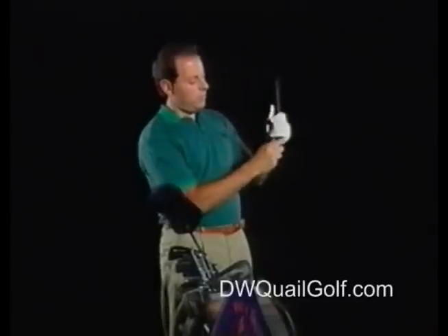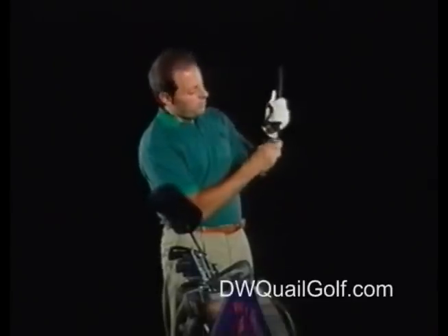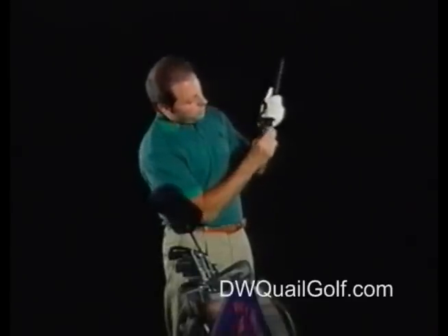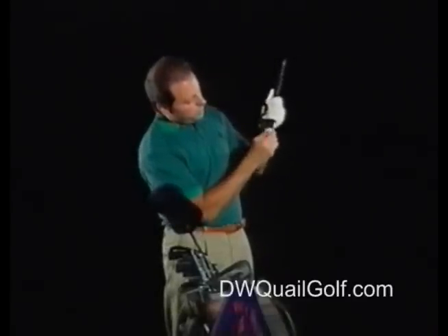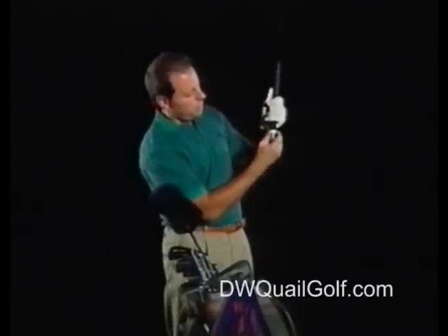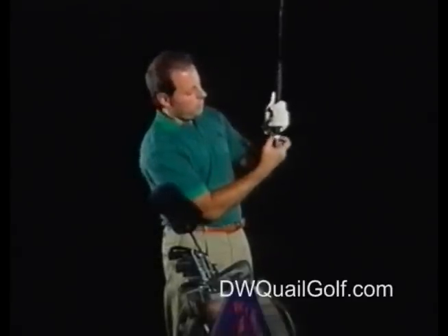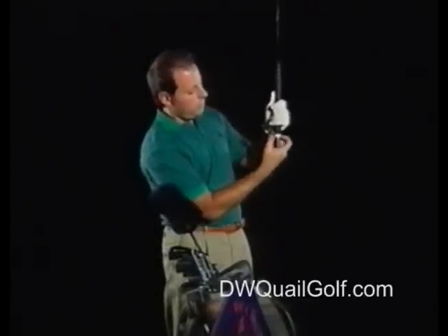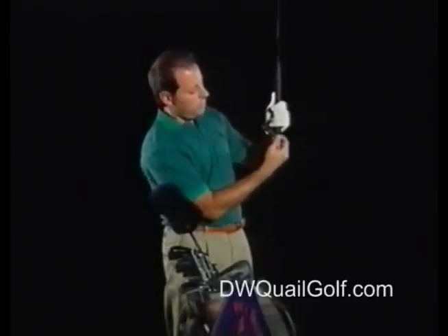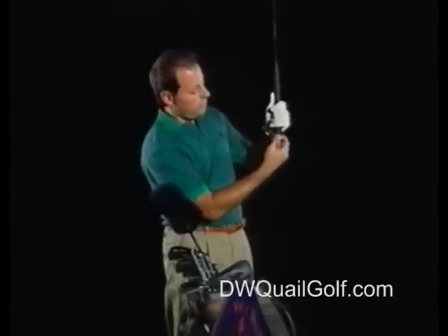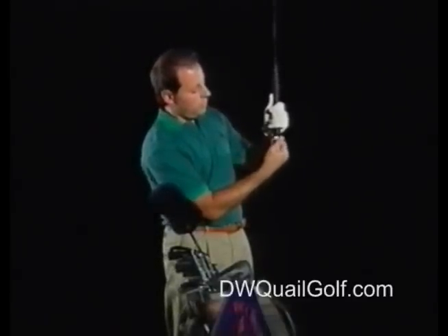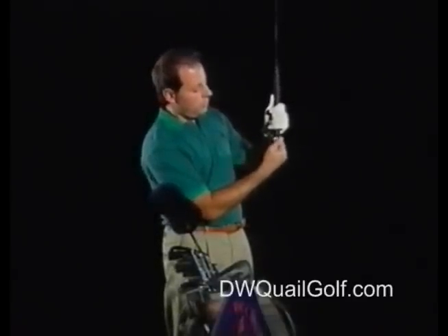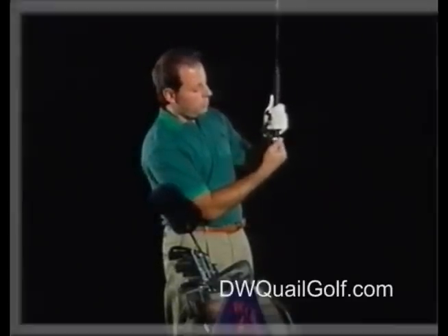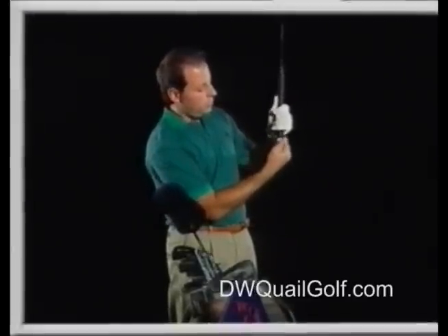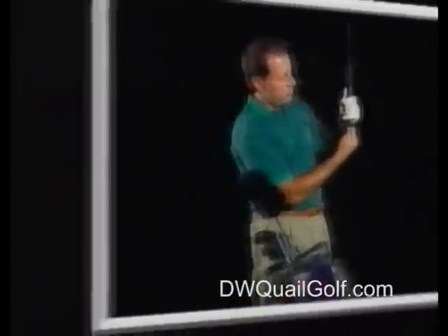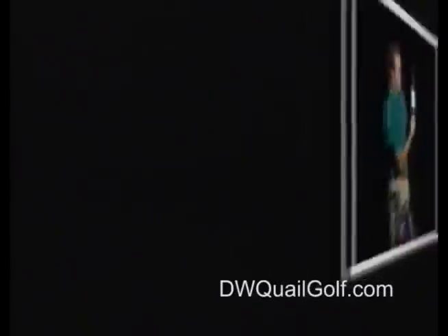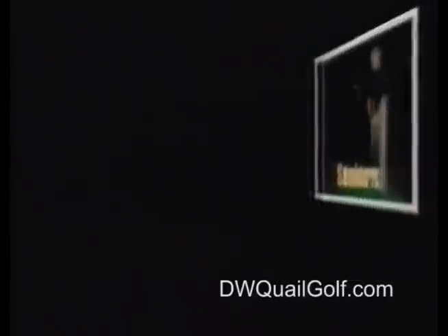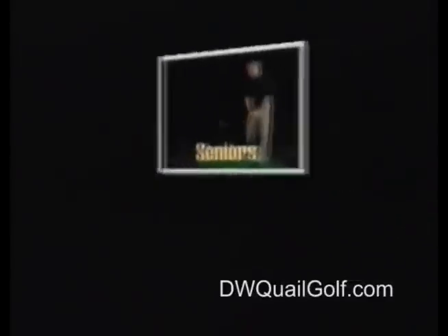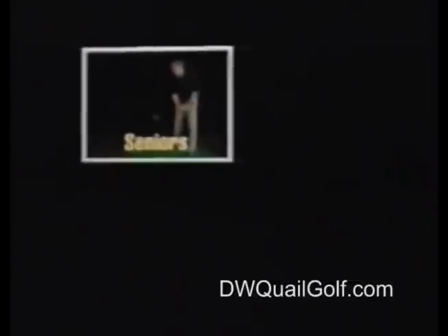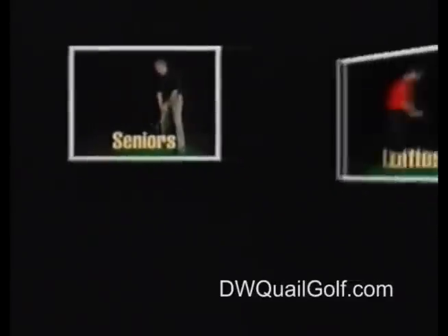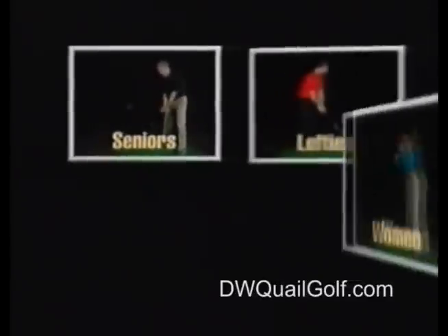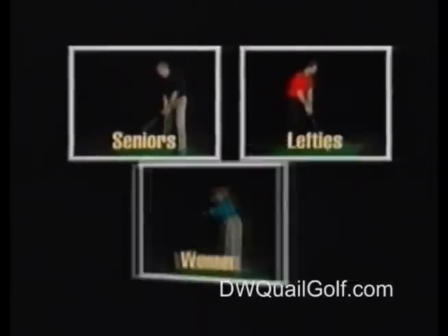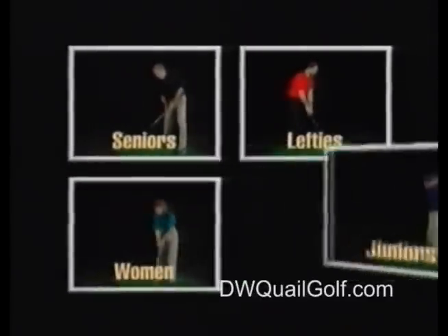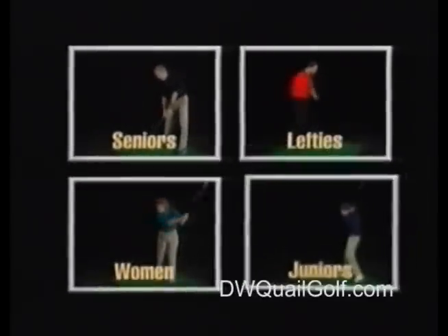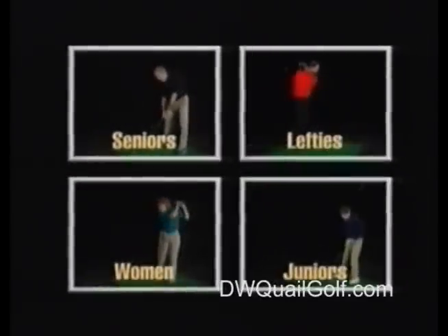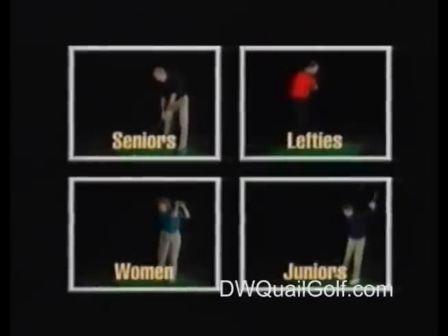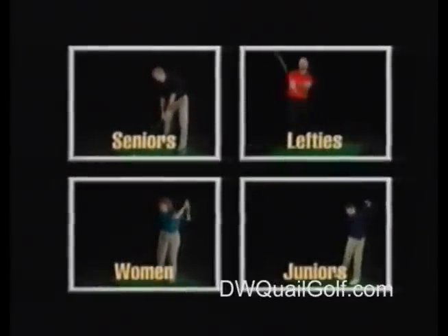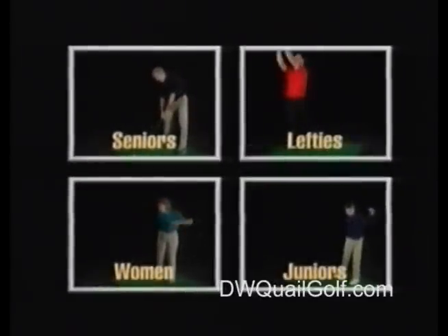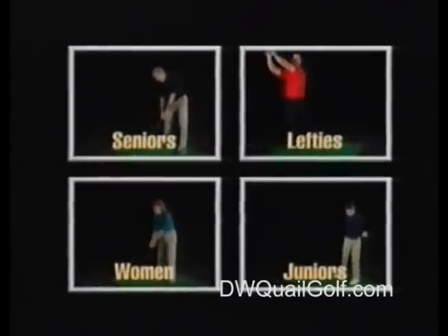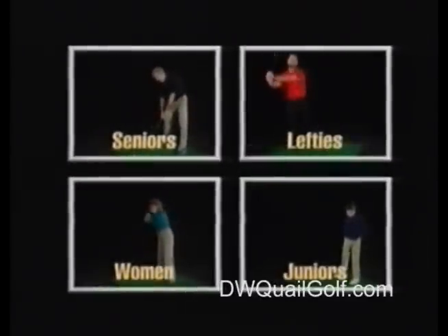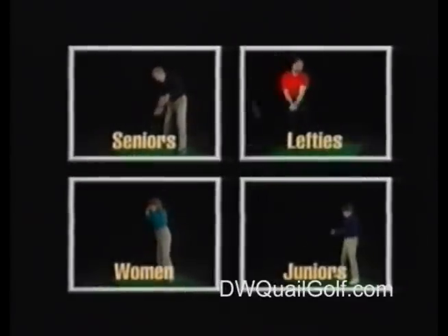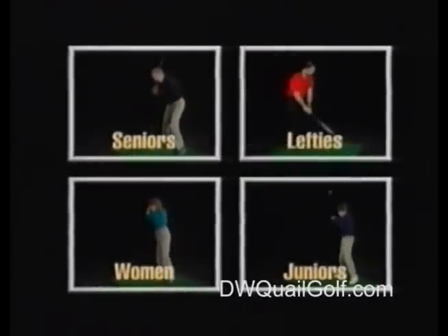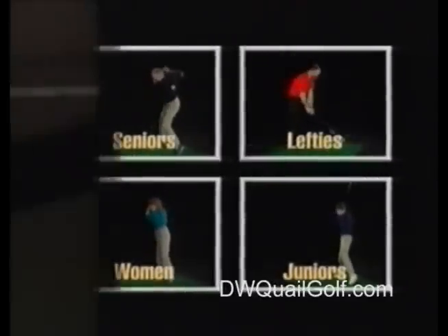That's a big advantage over other club-specific swing trainers on the market today. Plane Sight can be used by right or left handed golfers. It makes an ideal gift for any golf enthusiast.